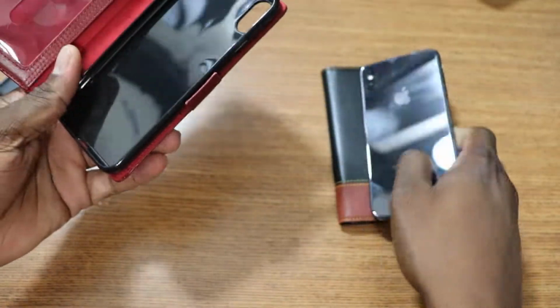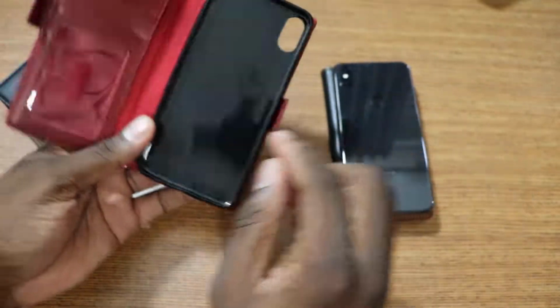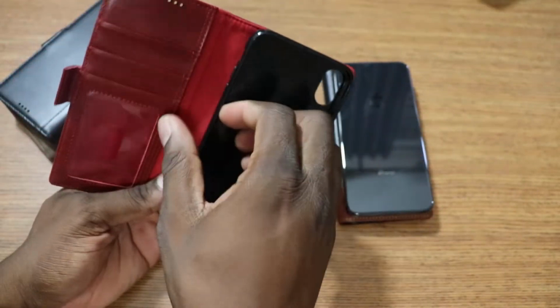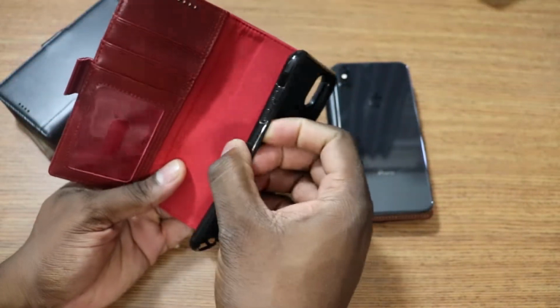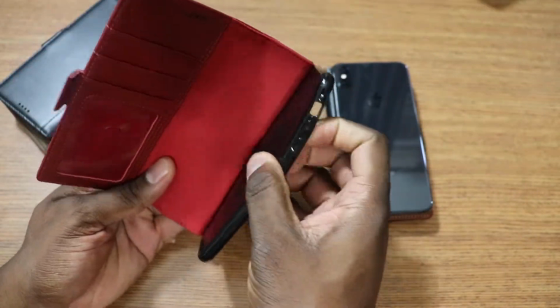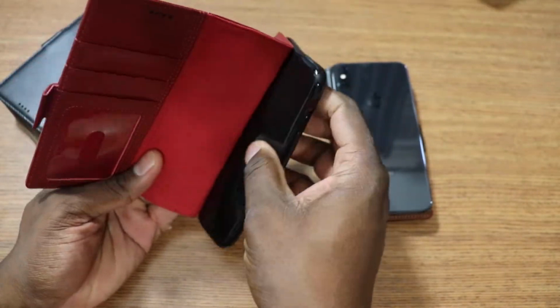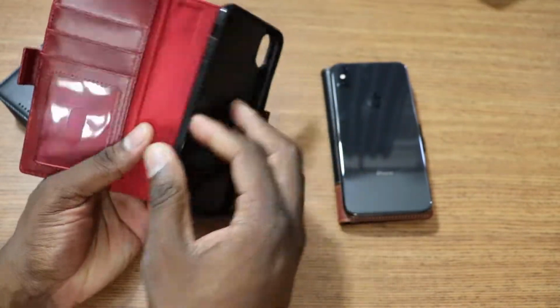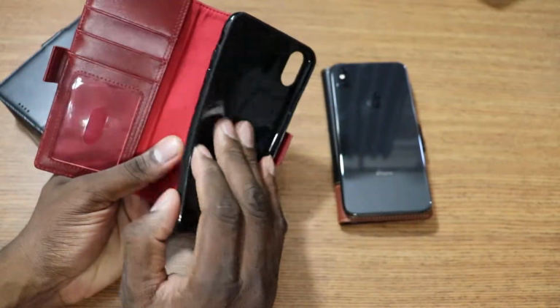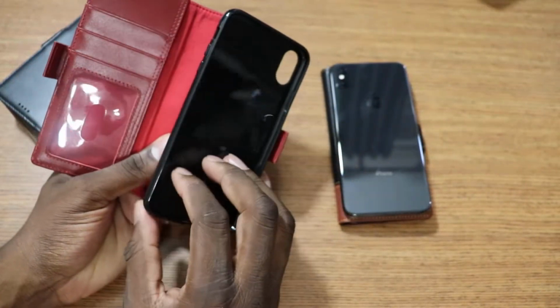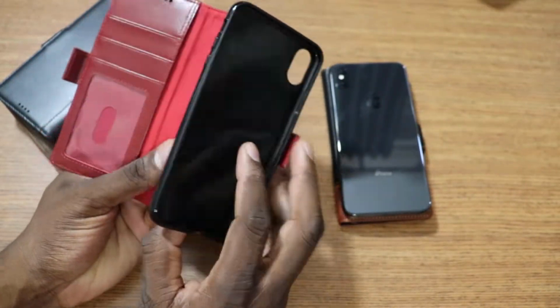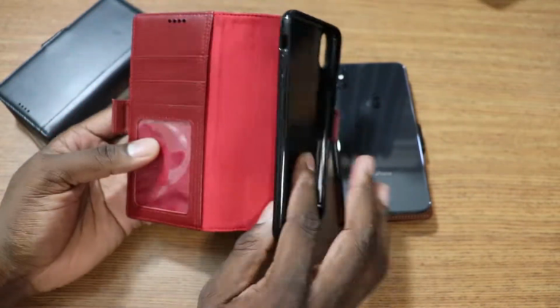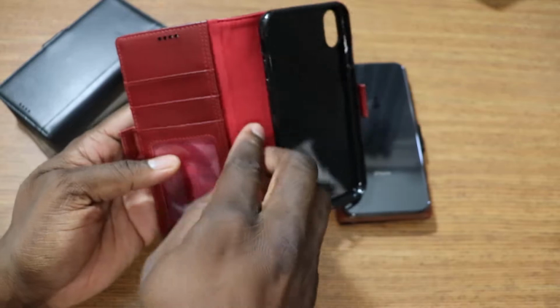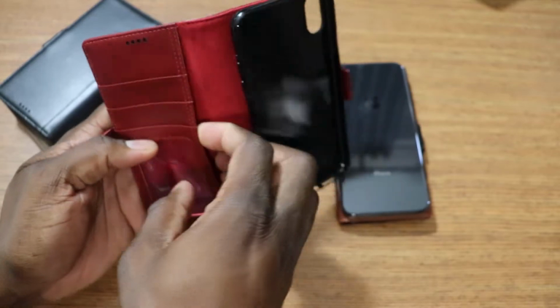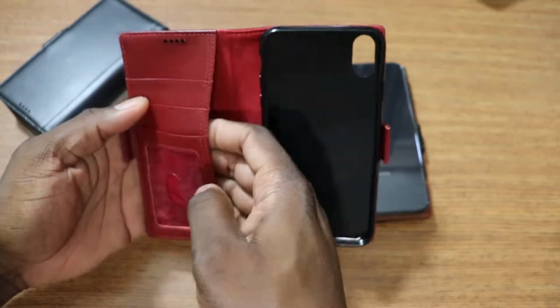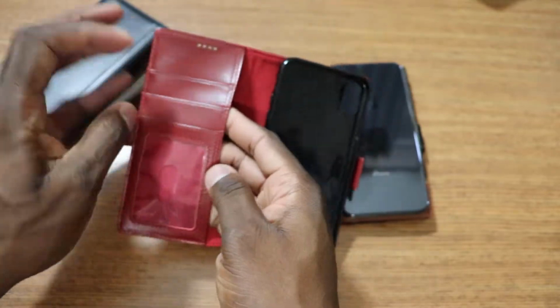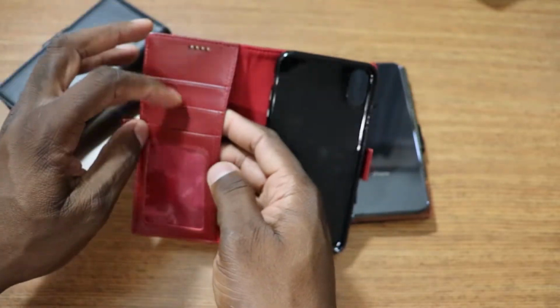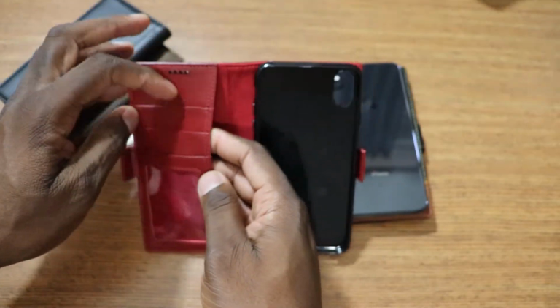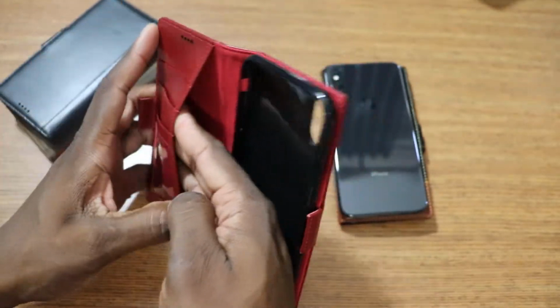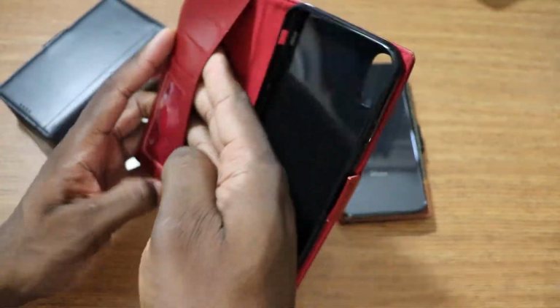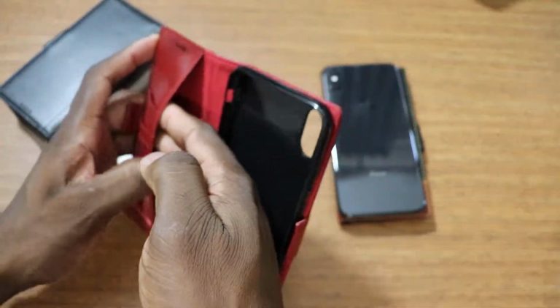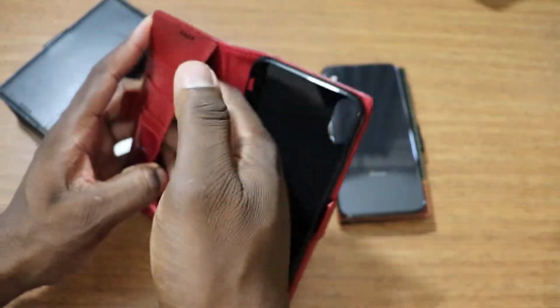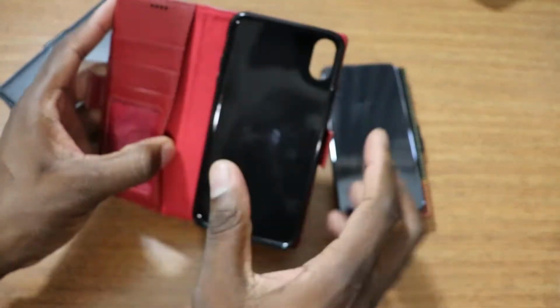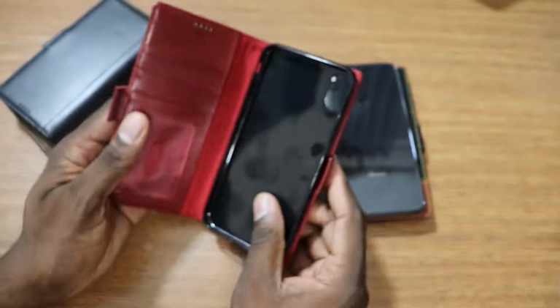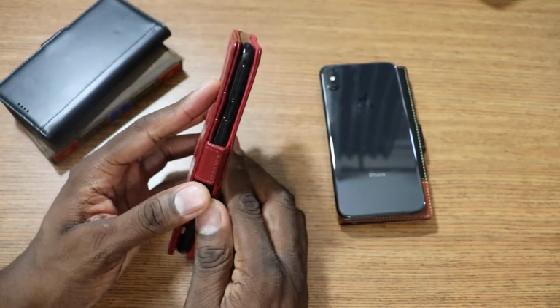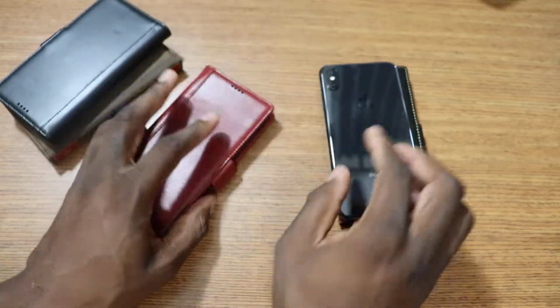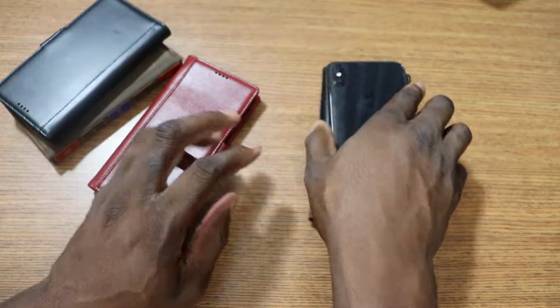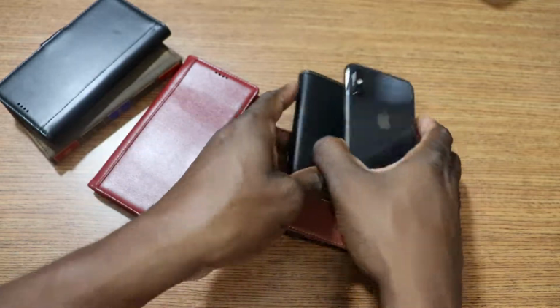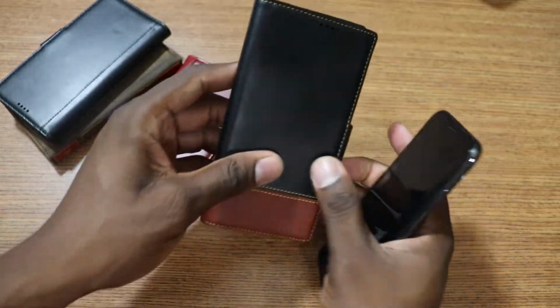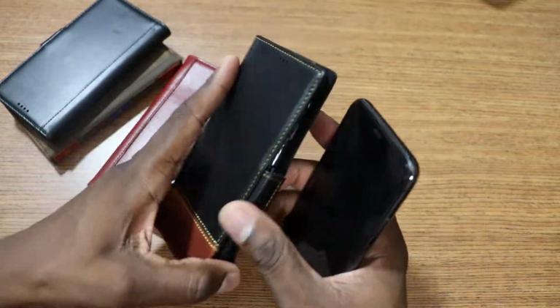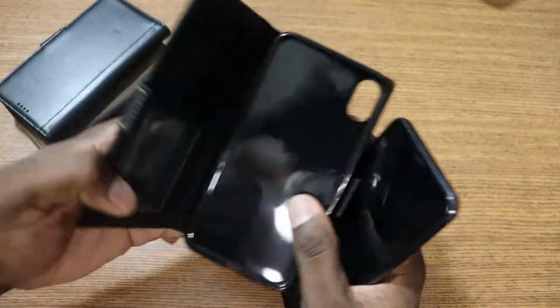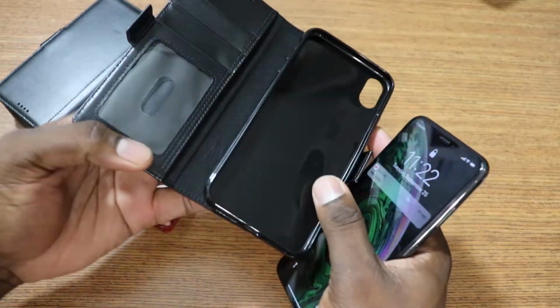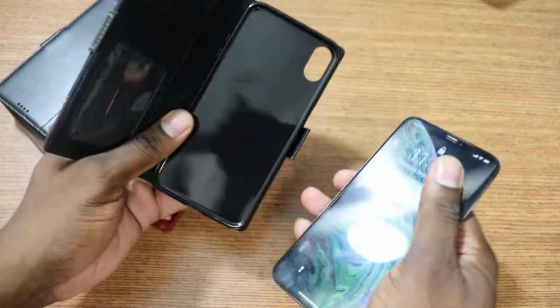It's just a little cheap plastic silicone case on the inside, but you've got your ID slot right here. You can put a couple of credit cards in, and you can put some cash back there if you want to do that.